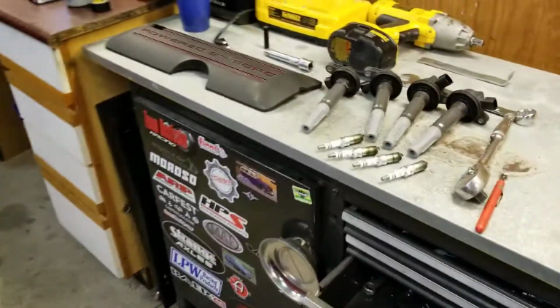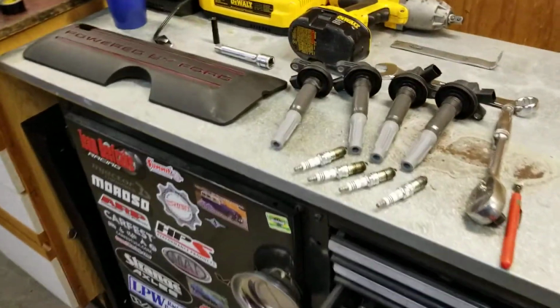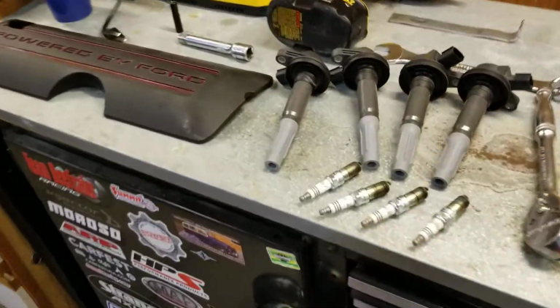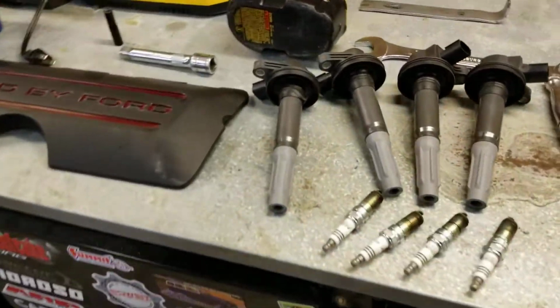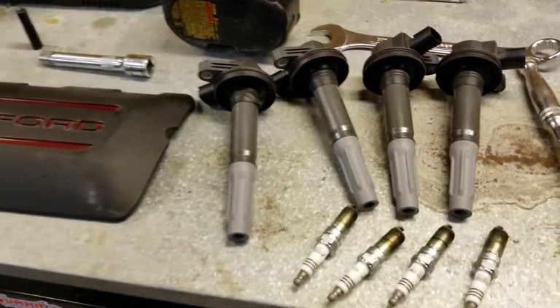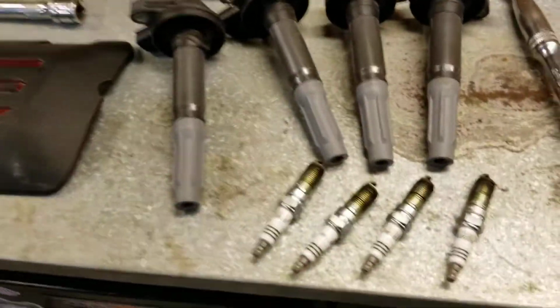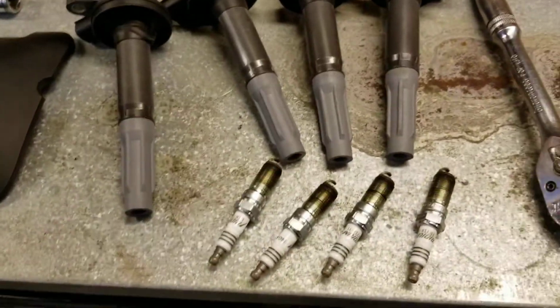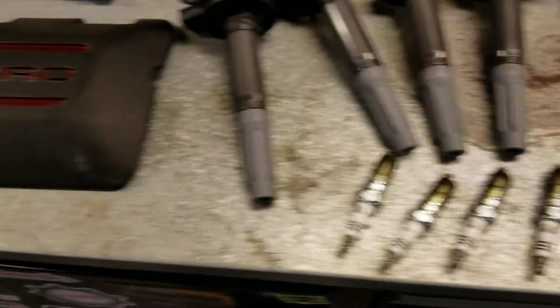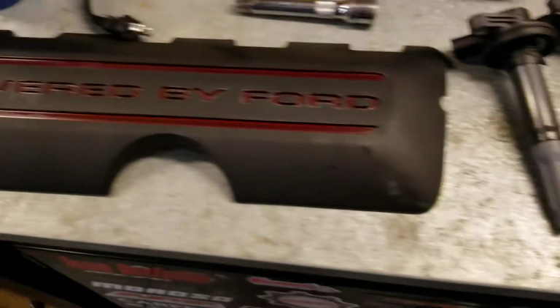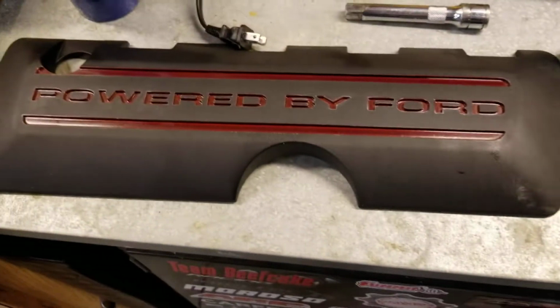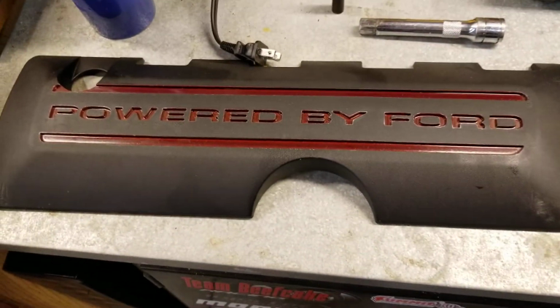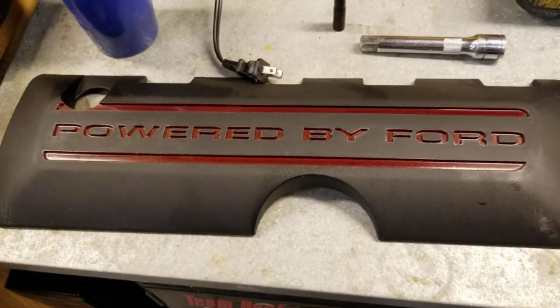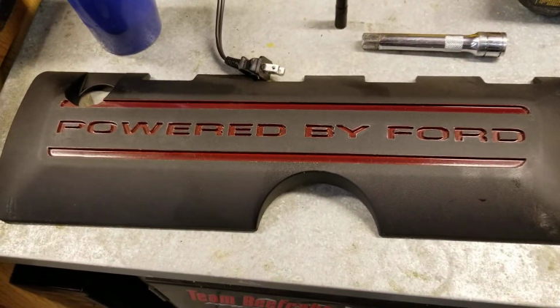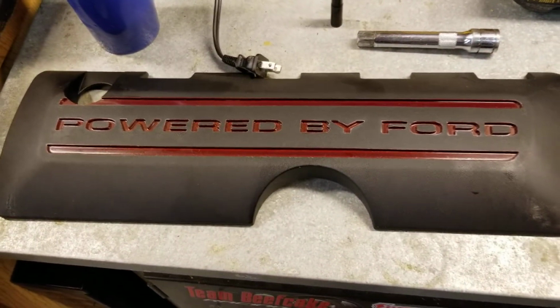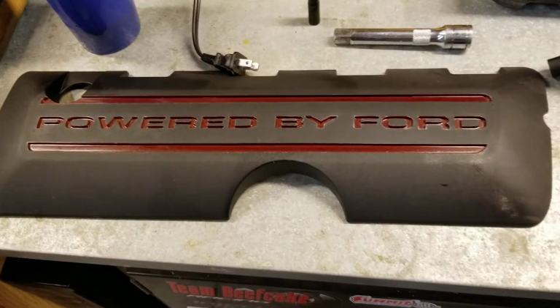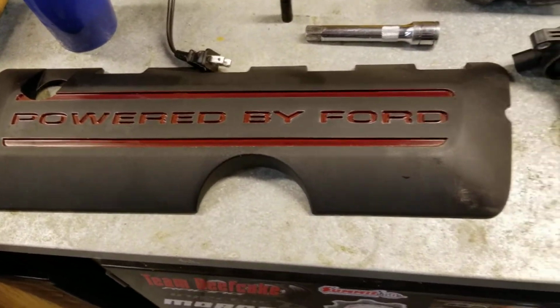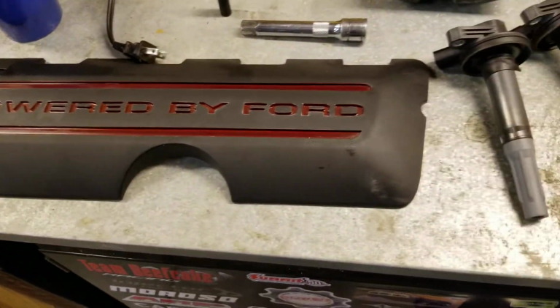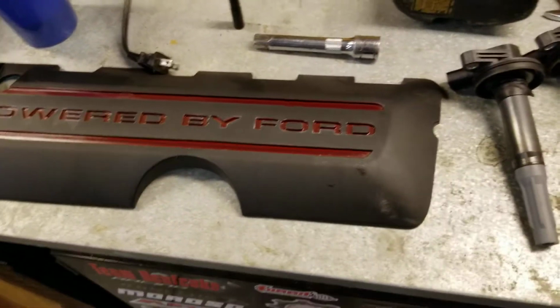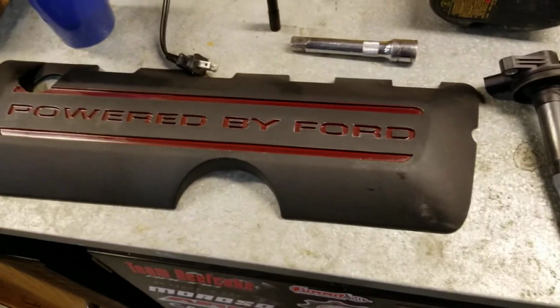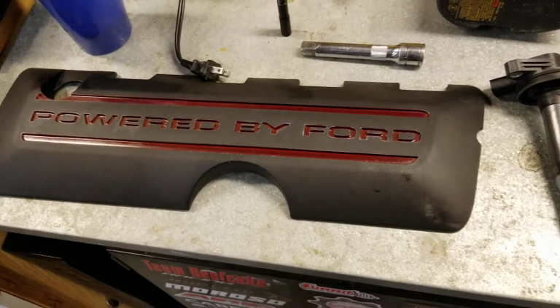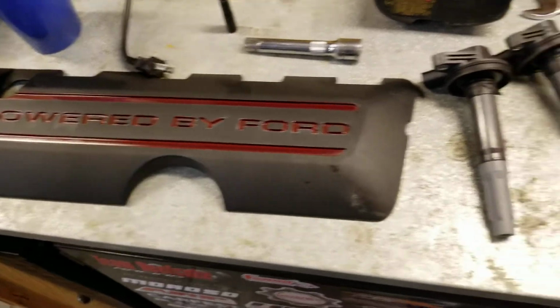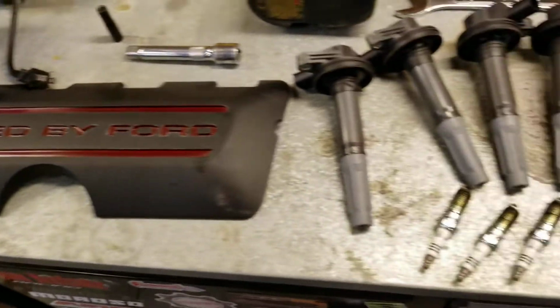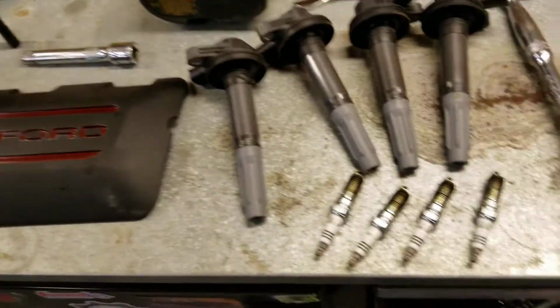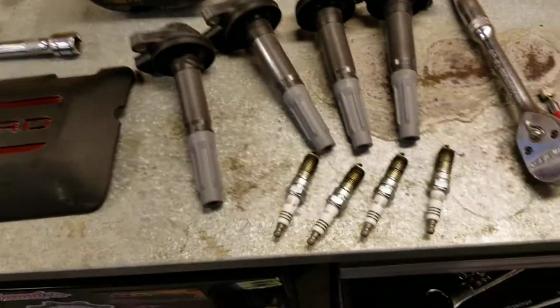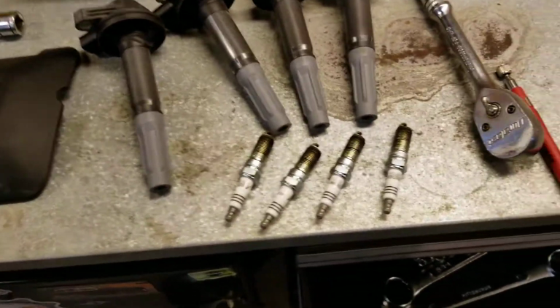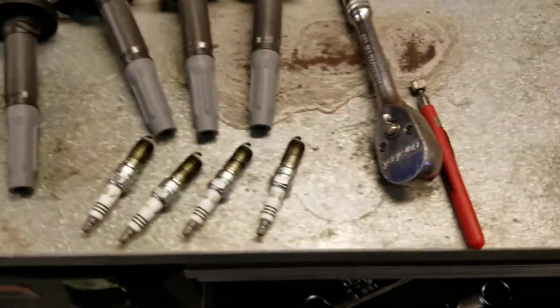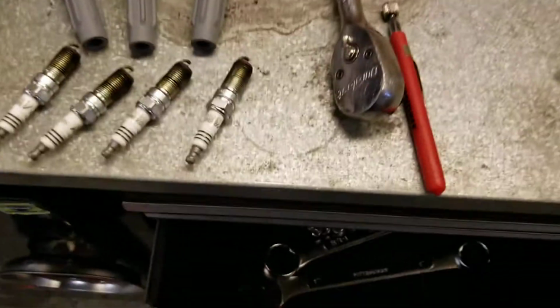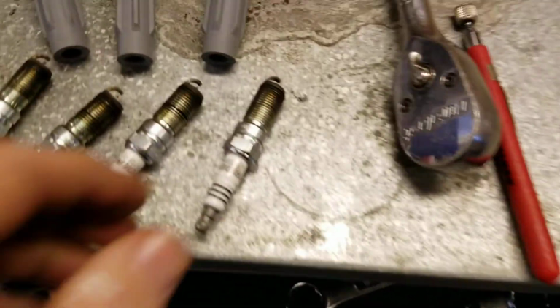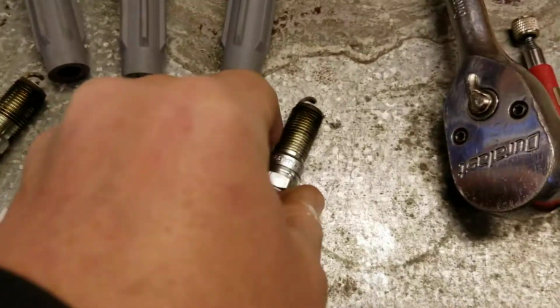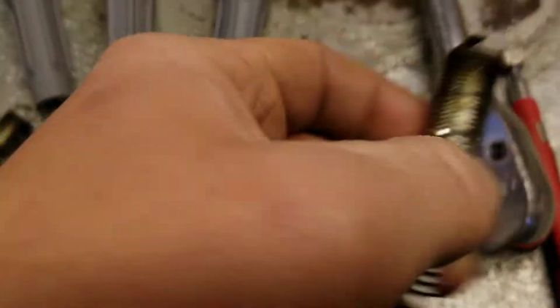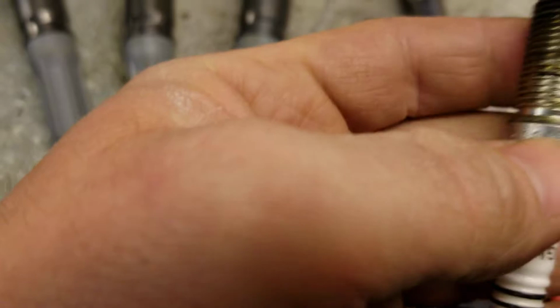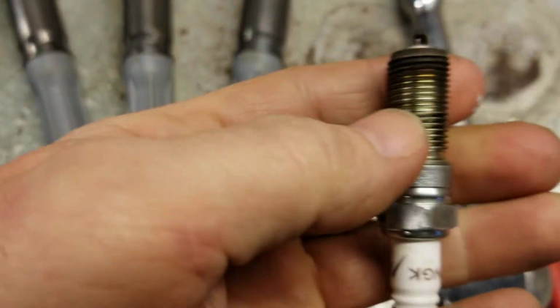Here we've got the coils, spark plugs, and the coil cover with a little custom paint. And this is what the spark plugs are looking like.